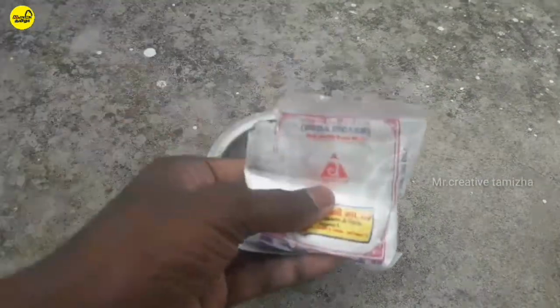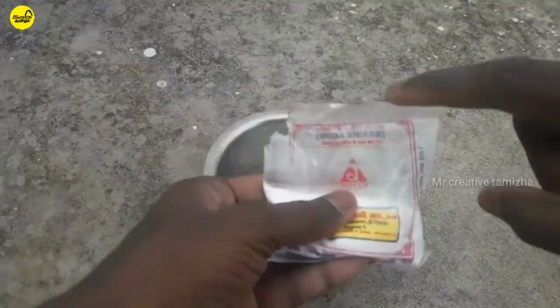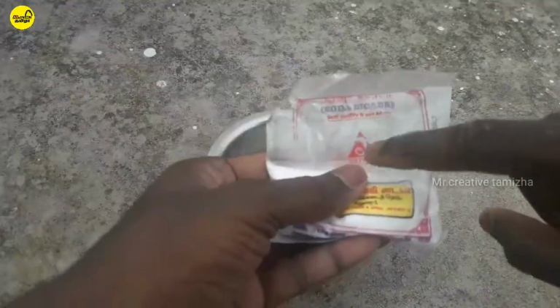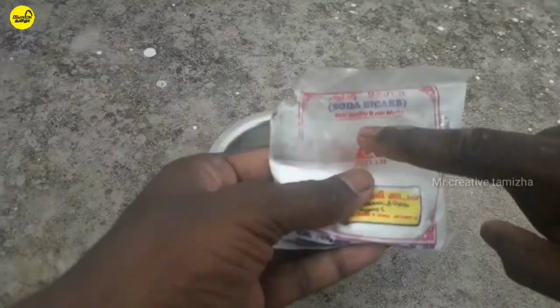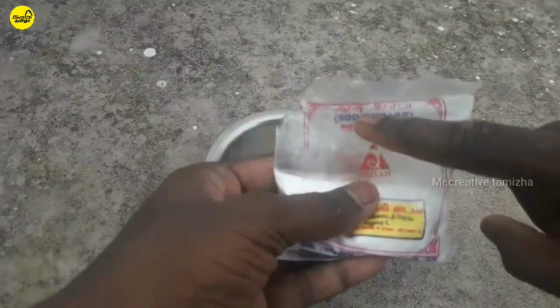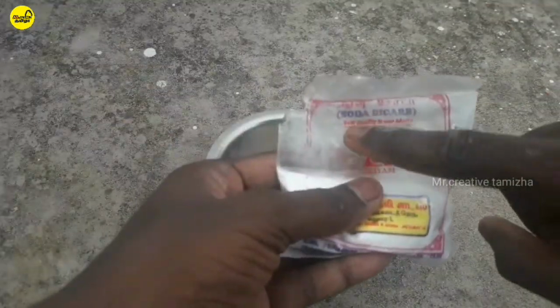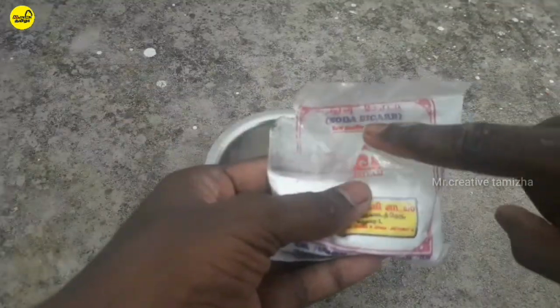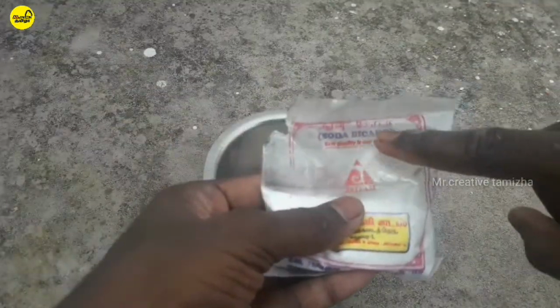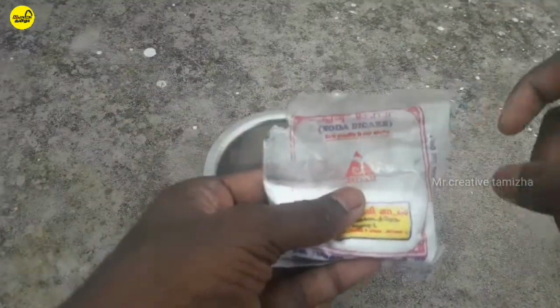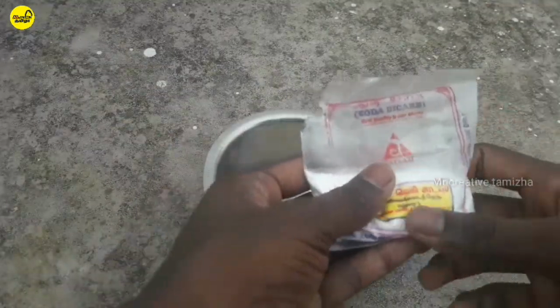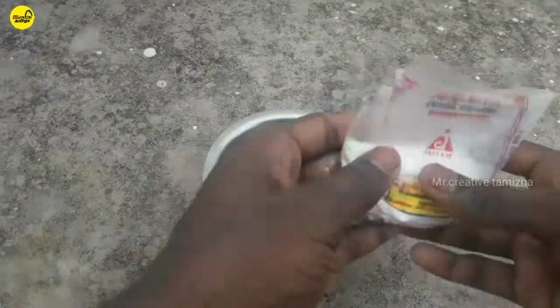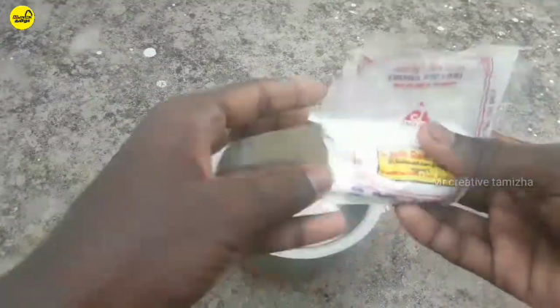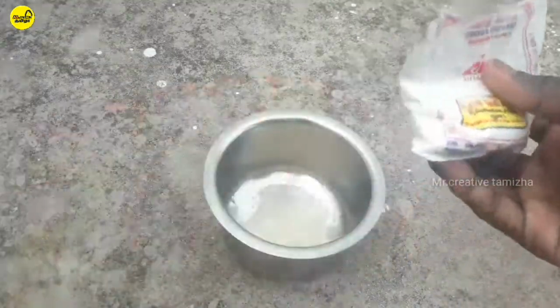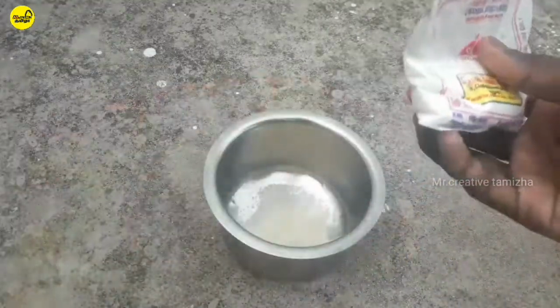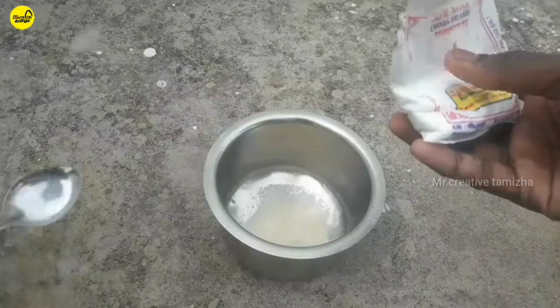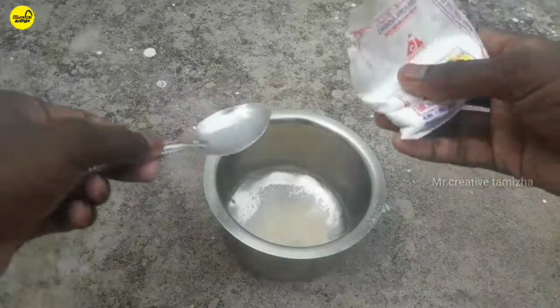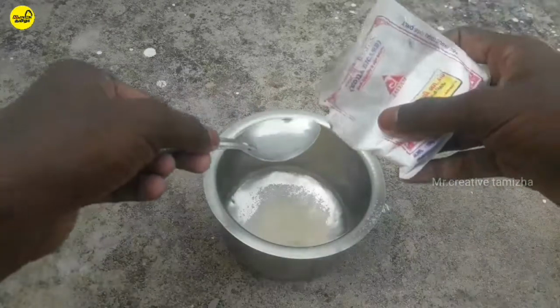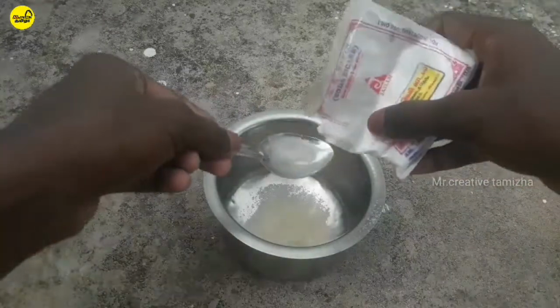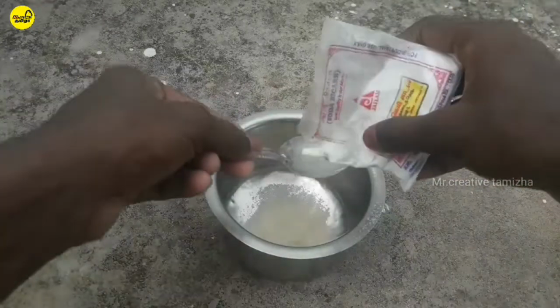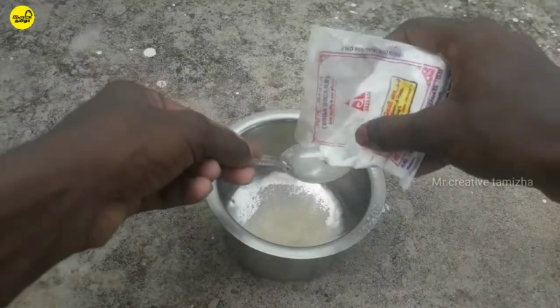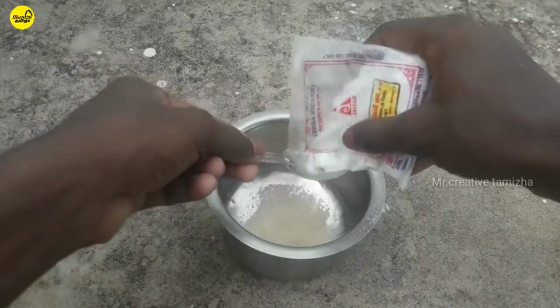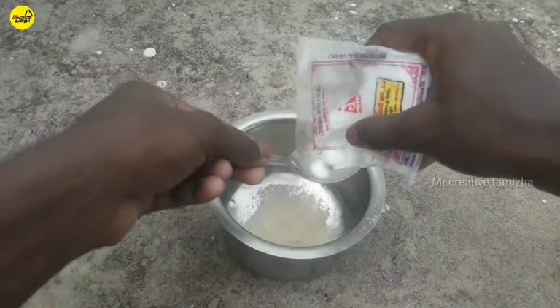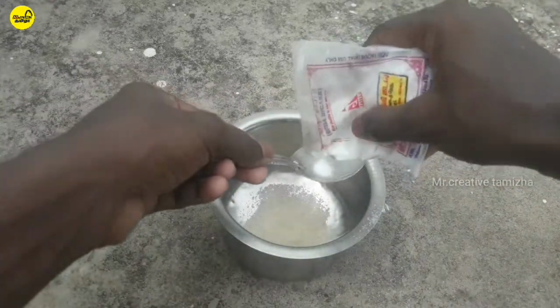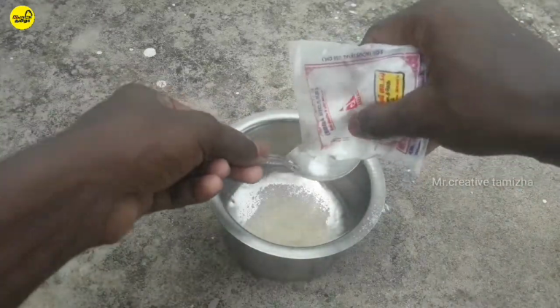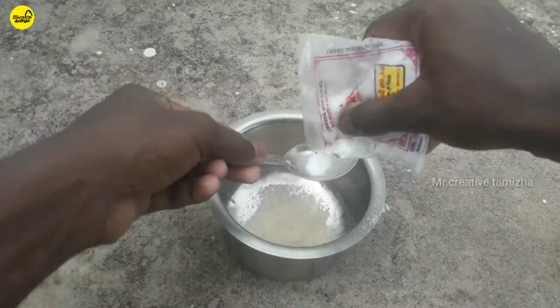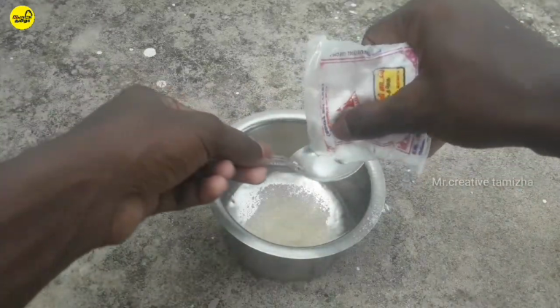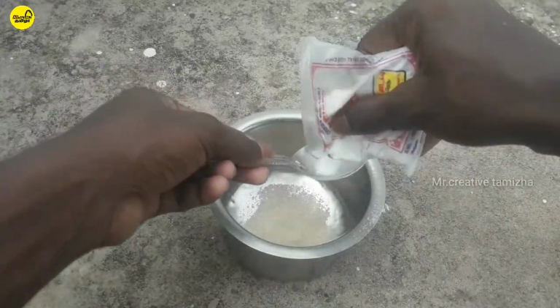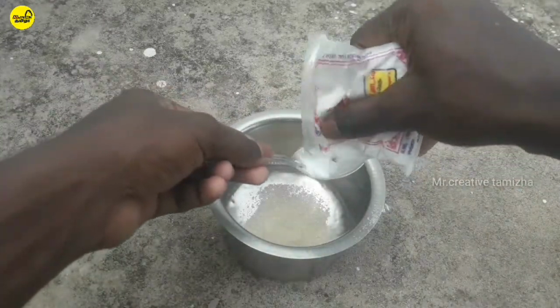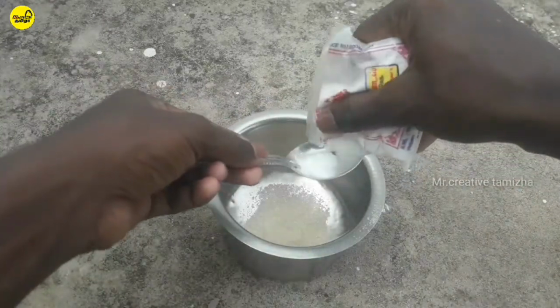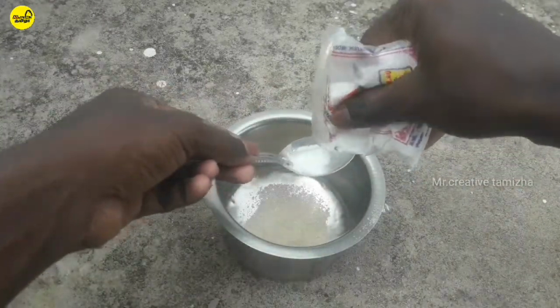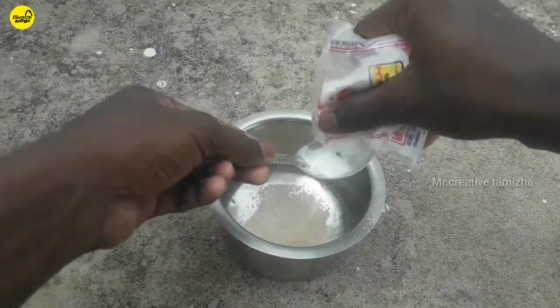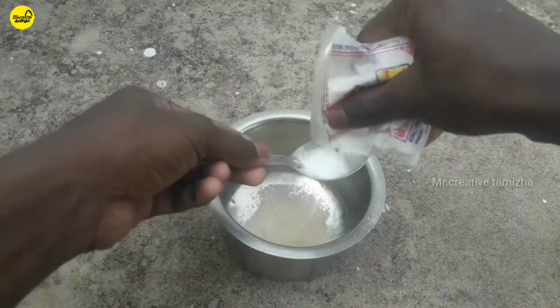2 teaspoons of wheat both. Add 2 teaspoons of wheat. Add 60 teaspoons of wheat.